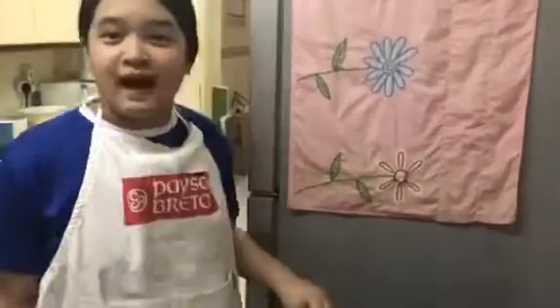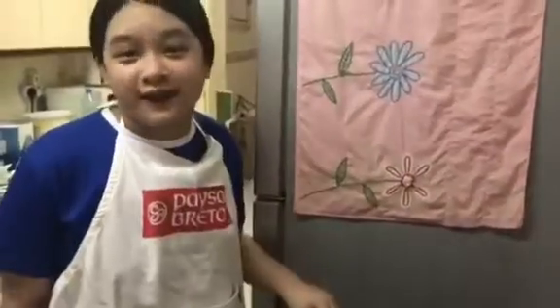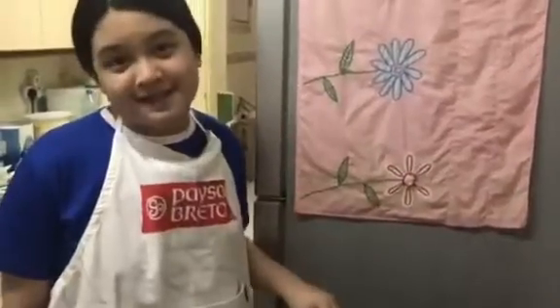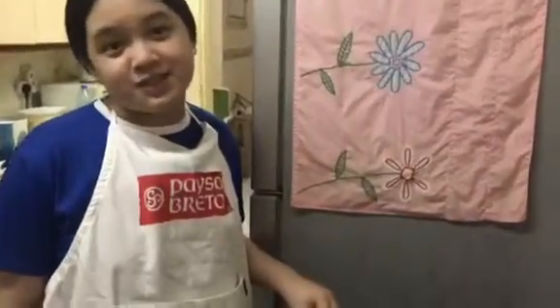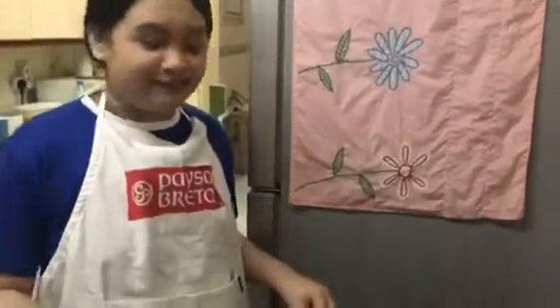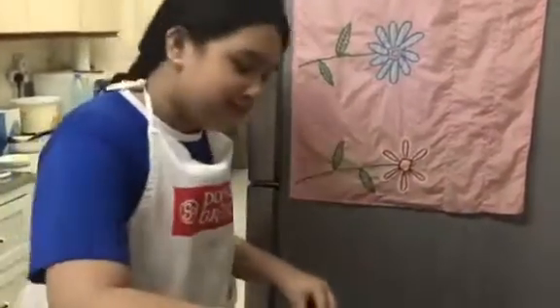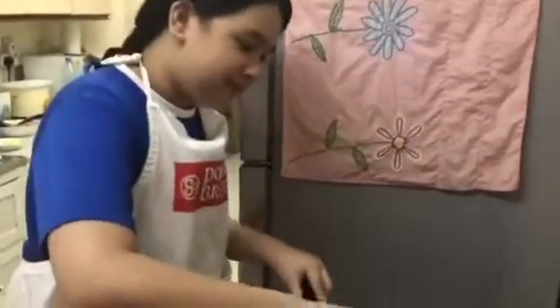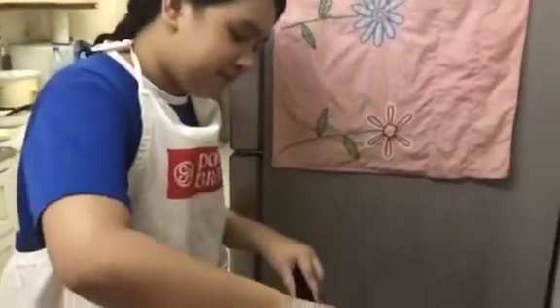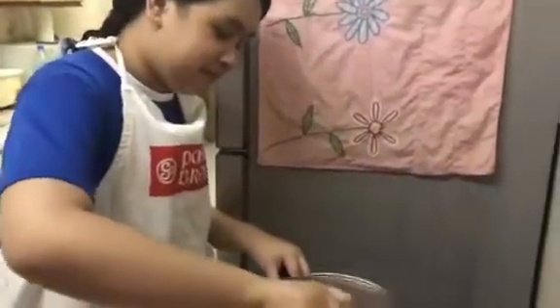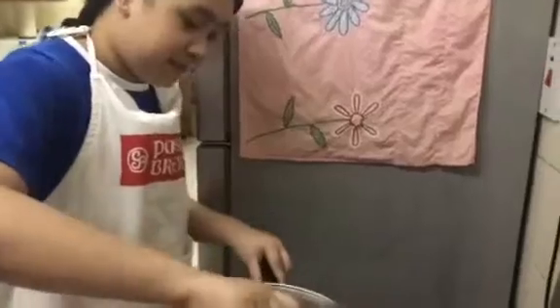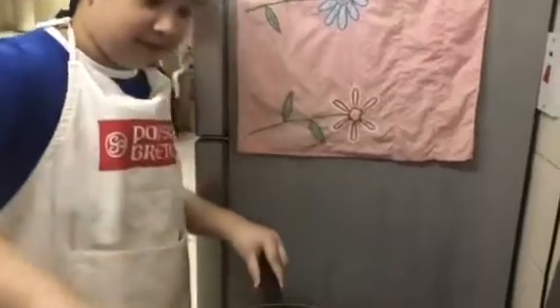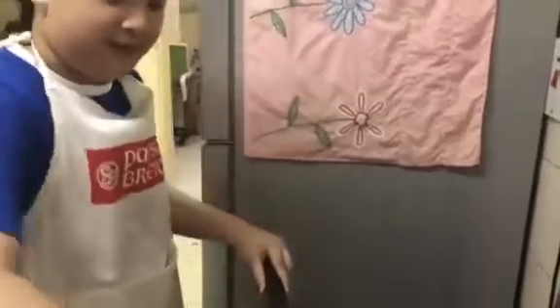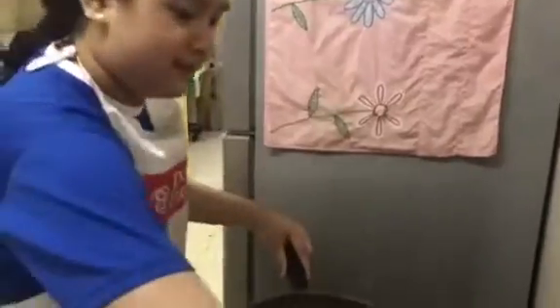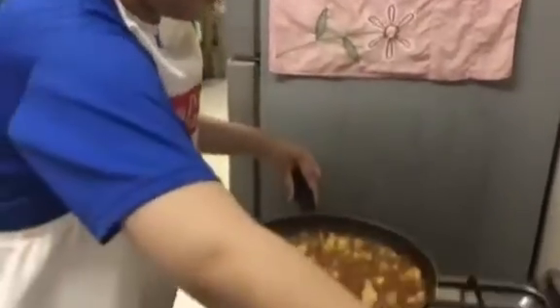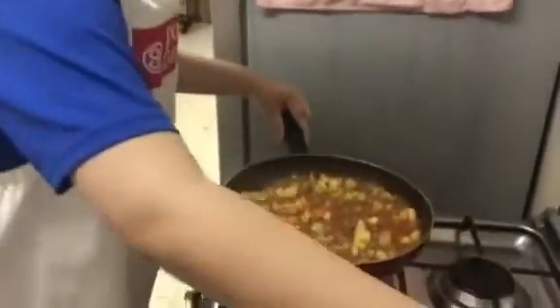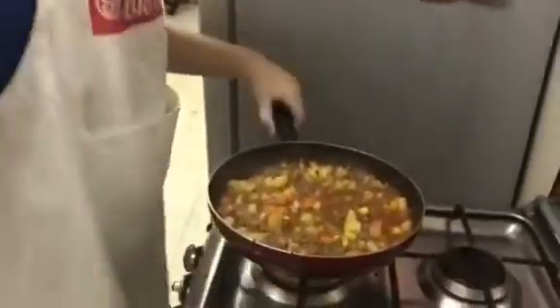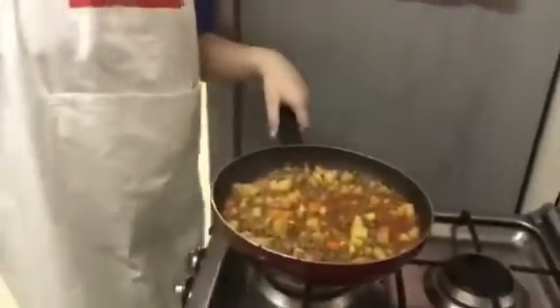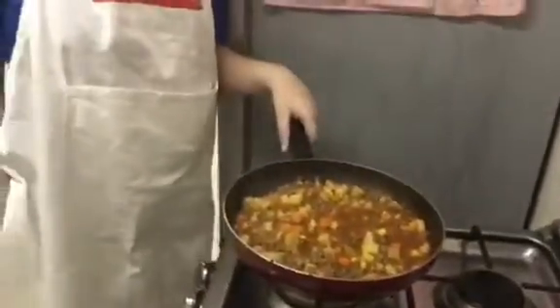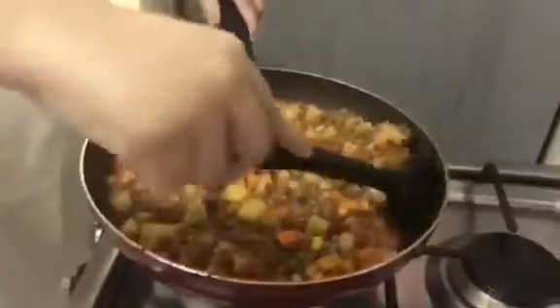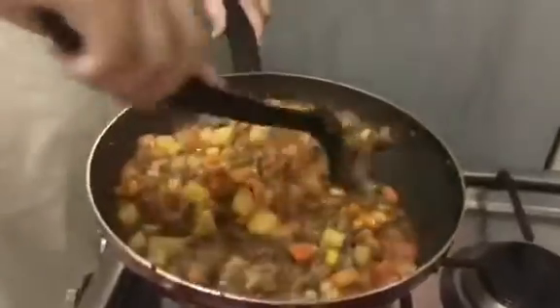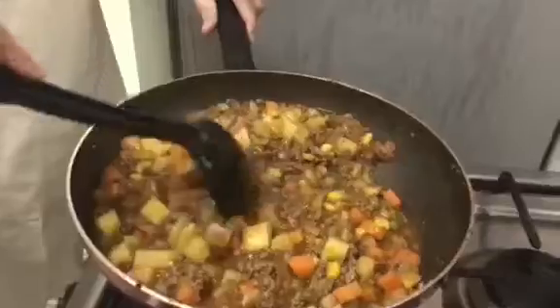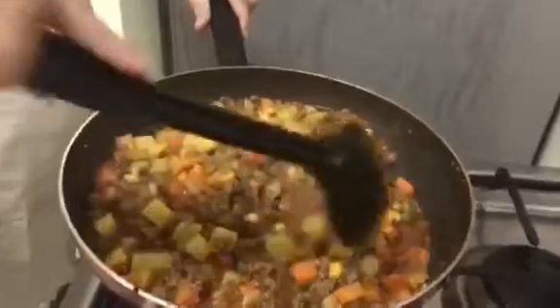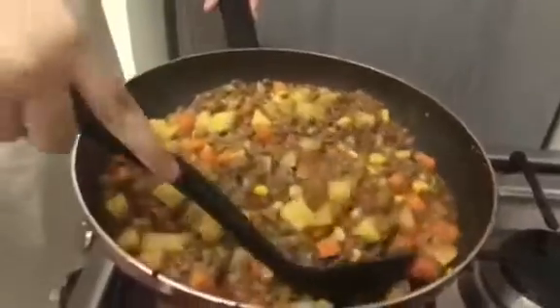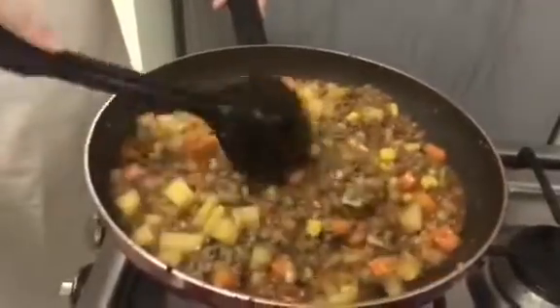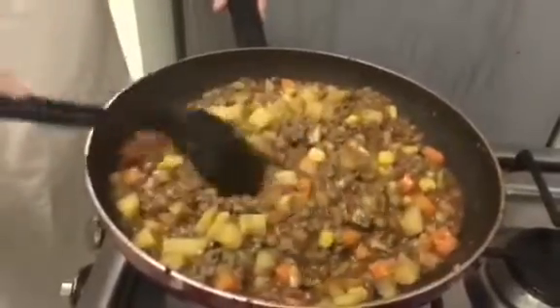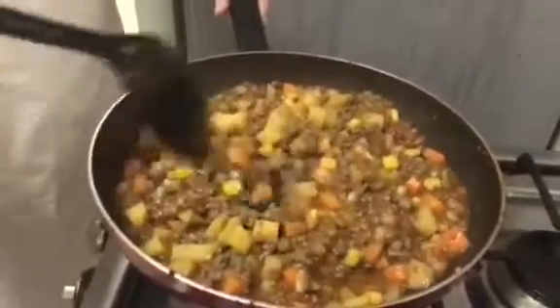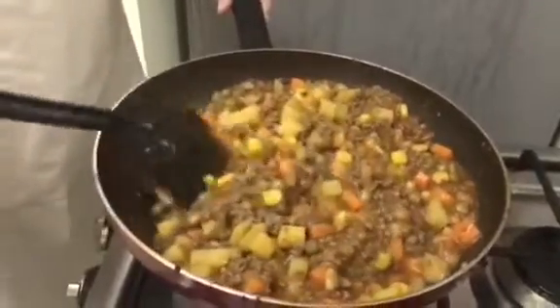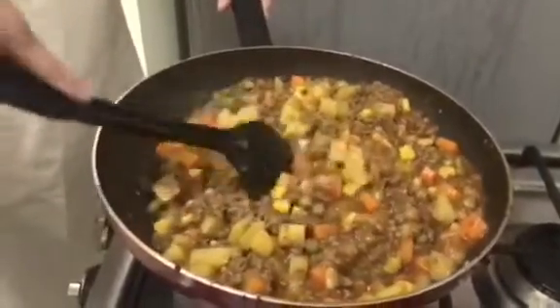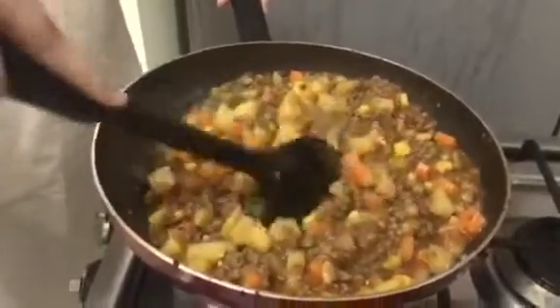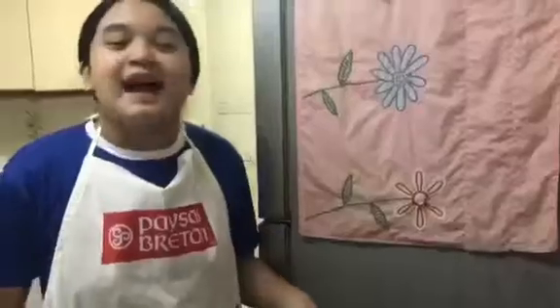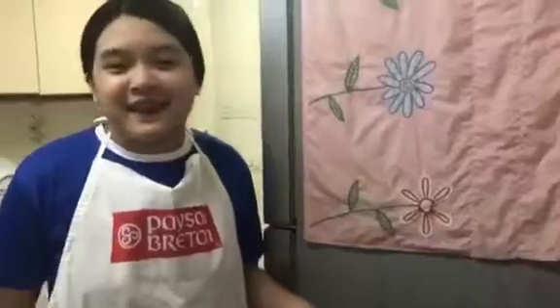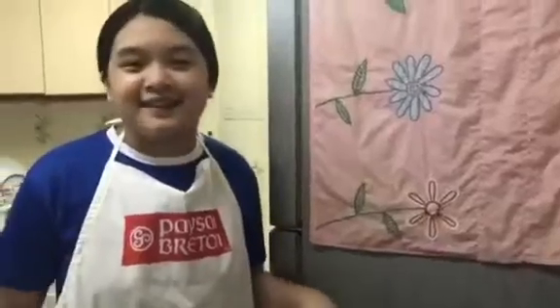After 5 minutes let's check it. And now it's finally cooked.